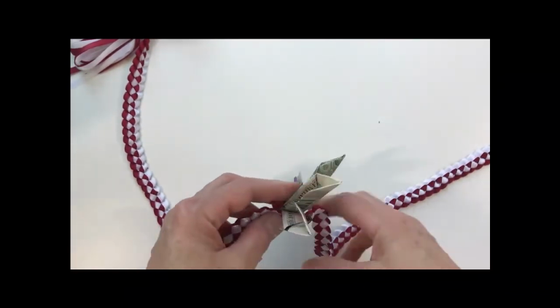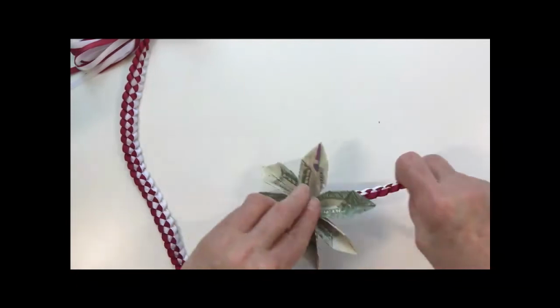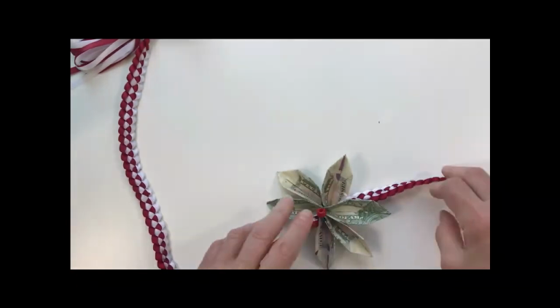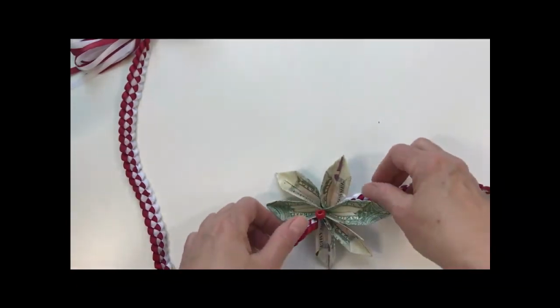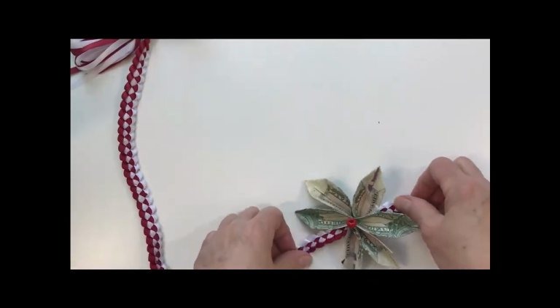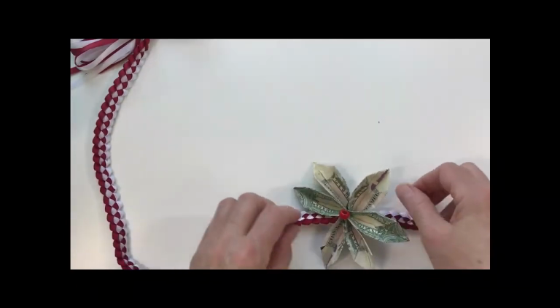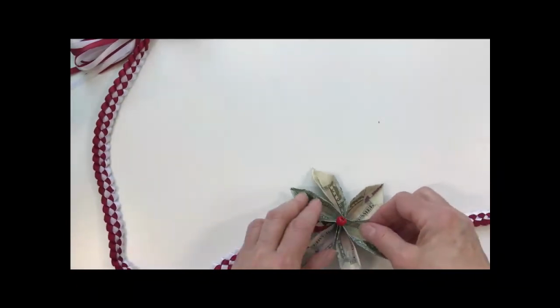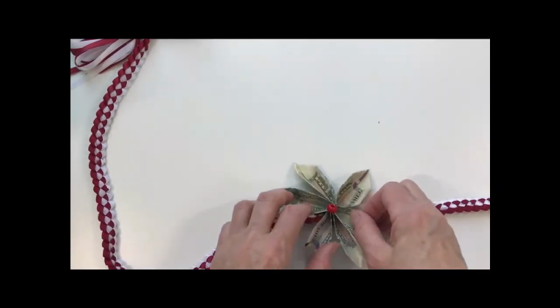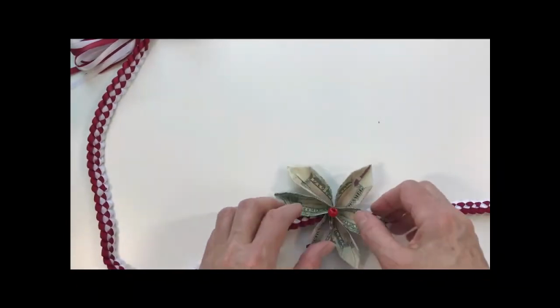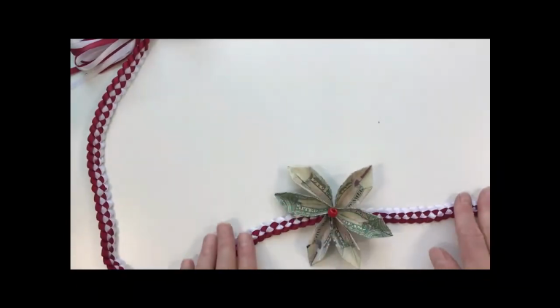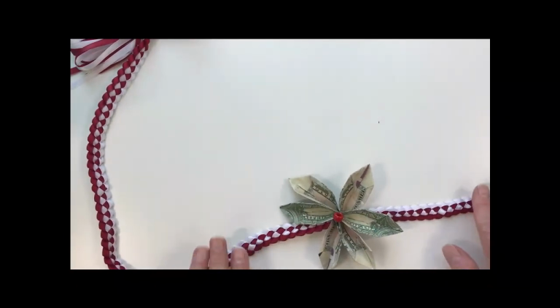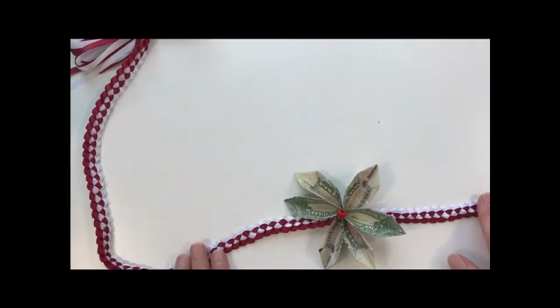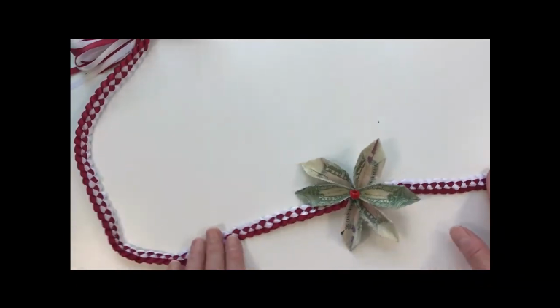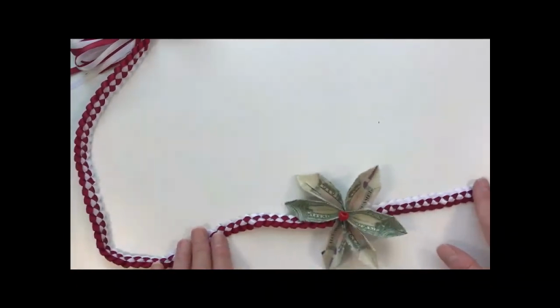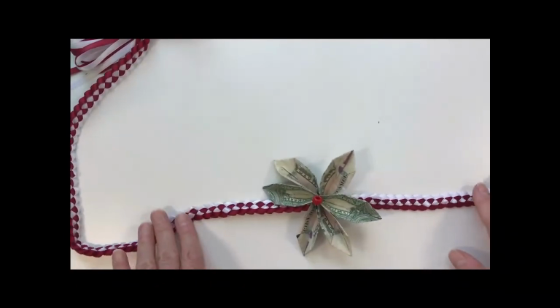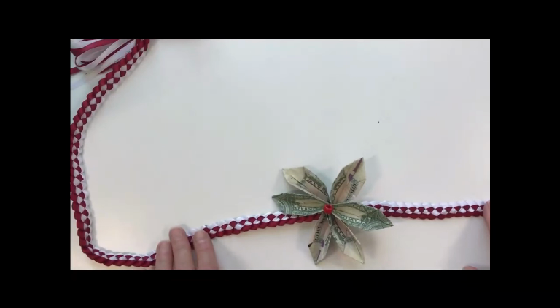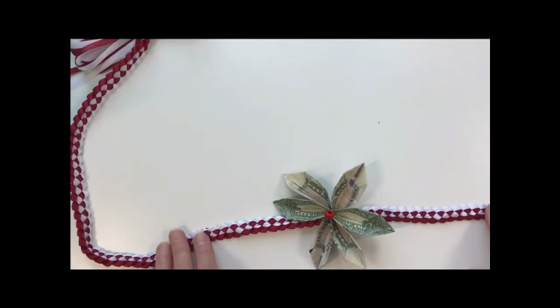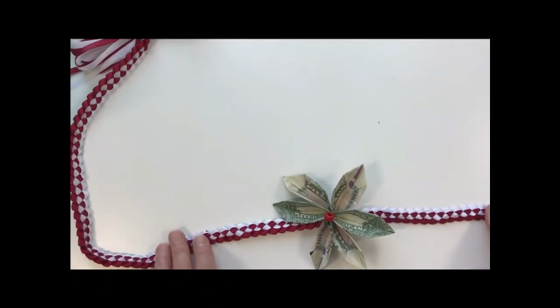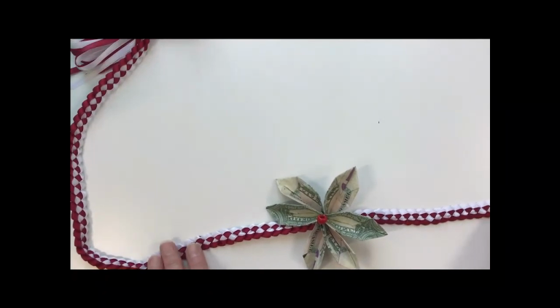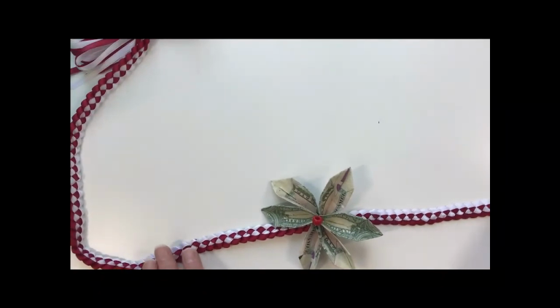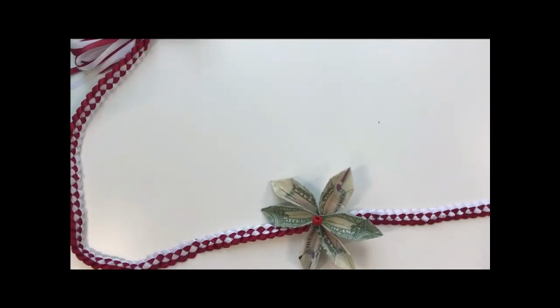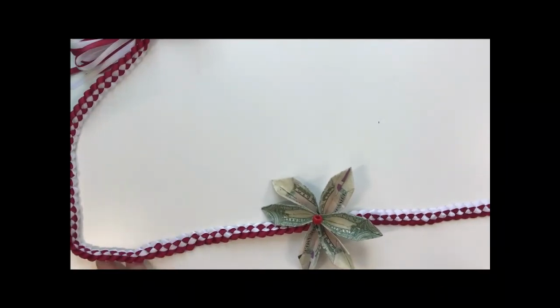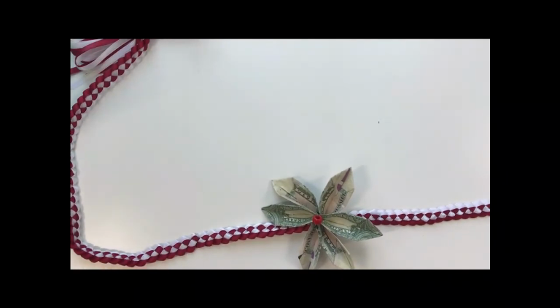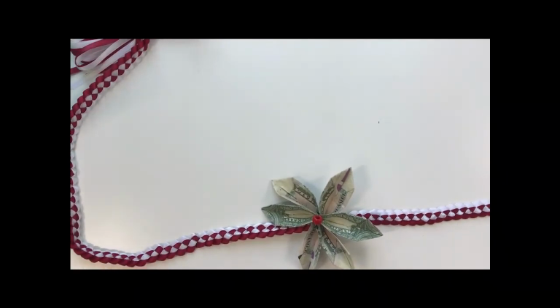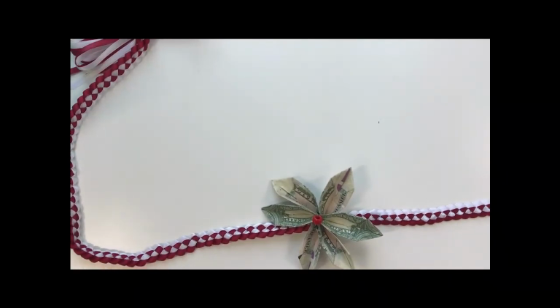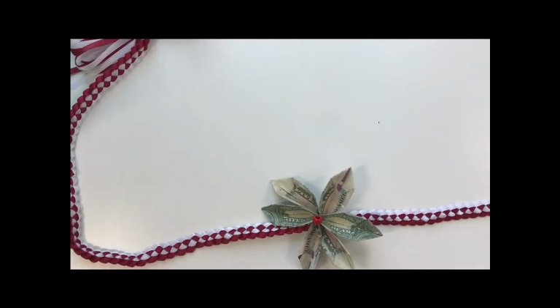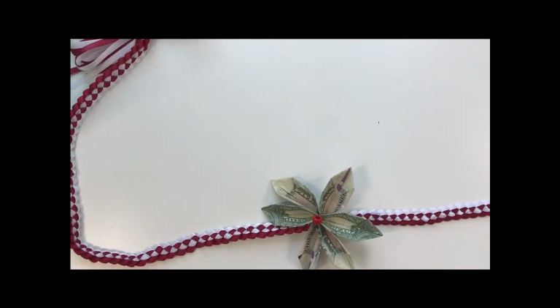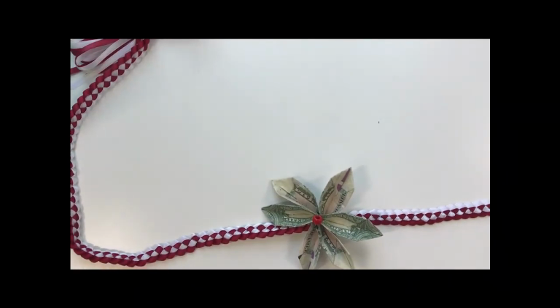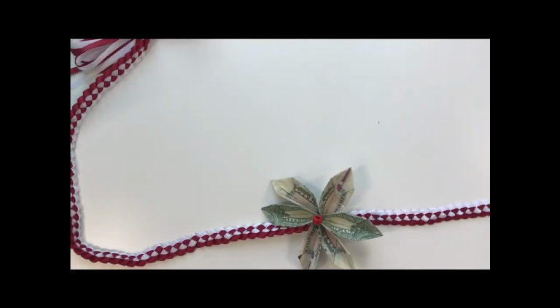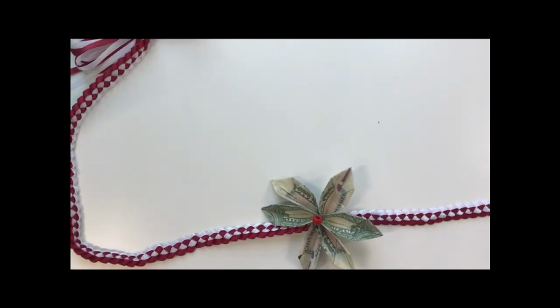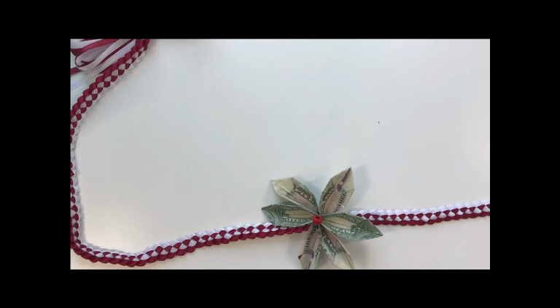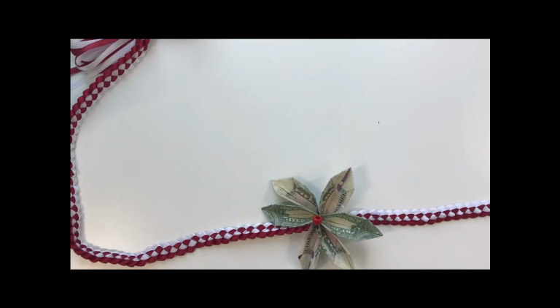Fold or poke the wire ends down so they're secure. Now it's attached and it's not going to go anywhere. We'll go ahead and attach the rest of the money flowers, and then I'll show you what the final lei looks like.